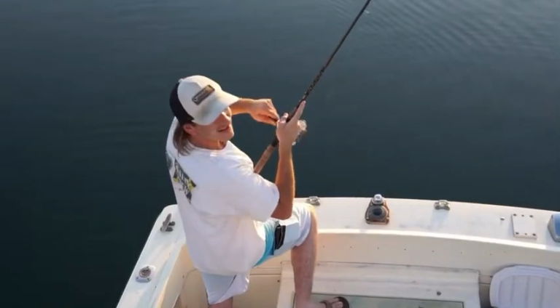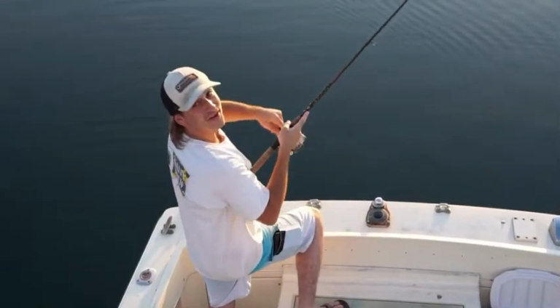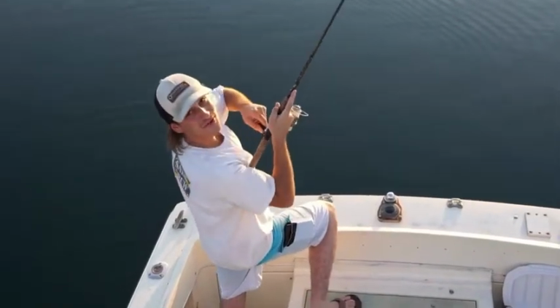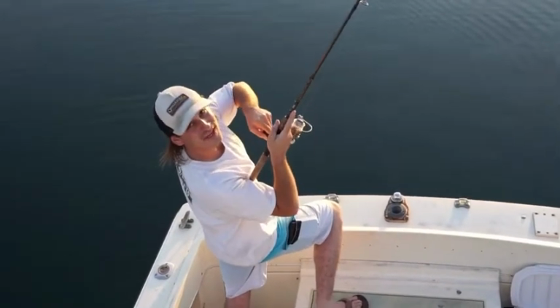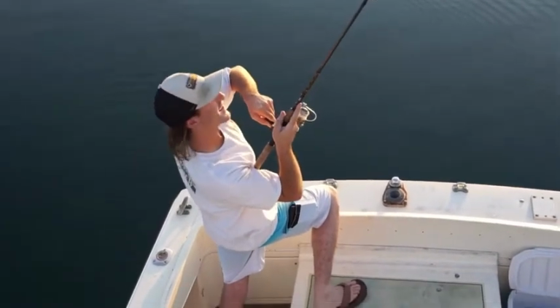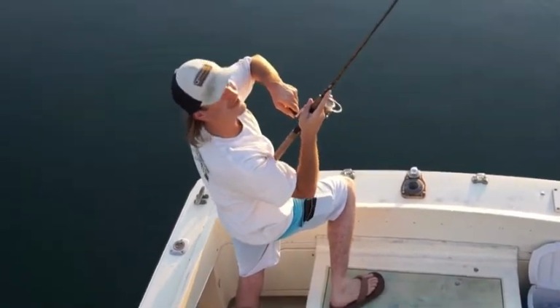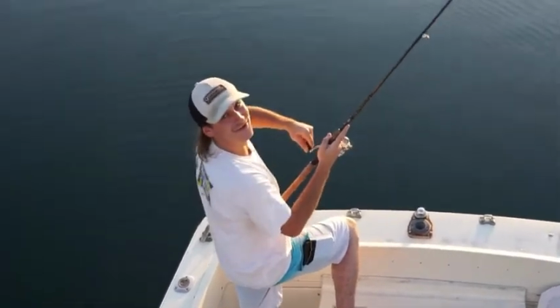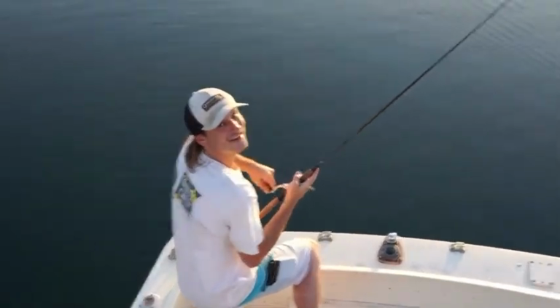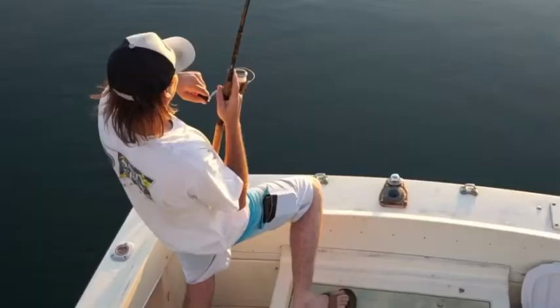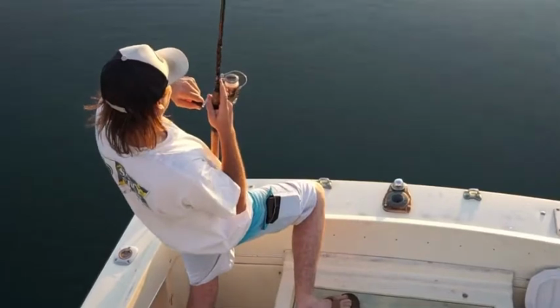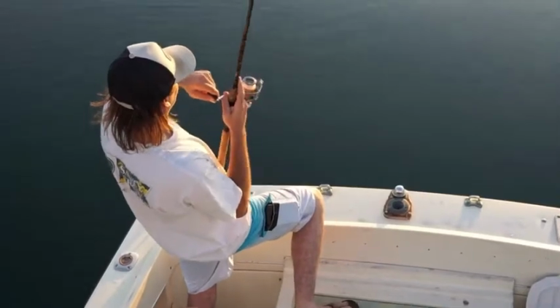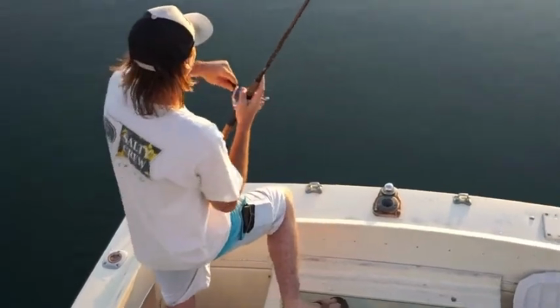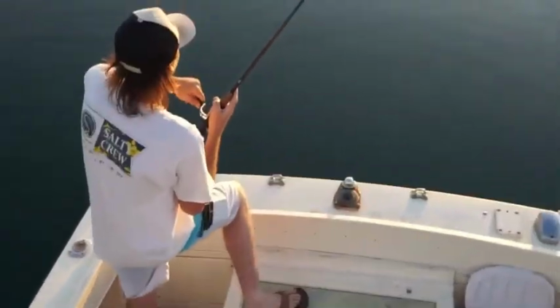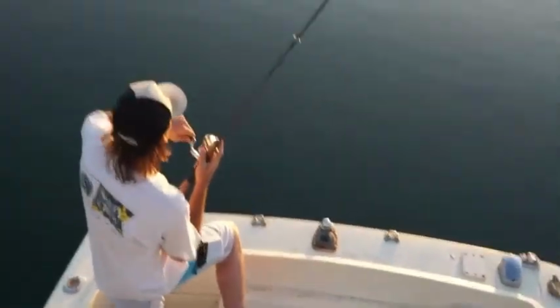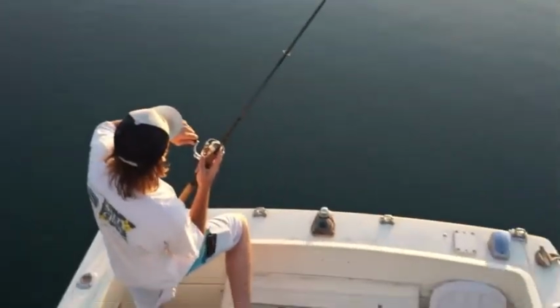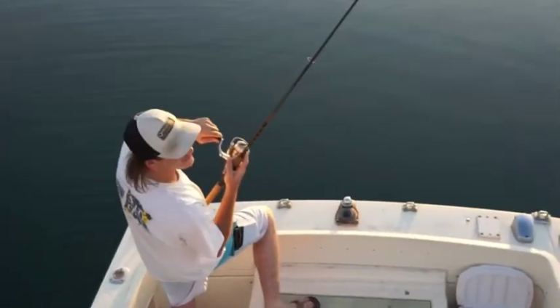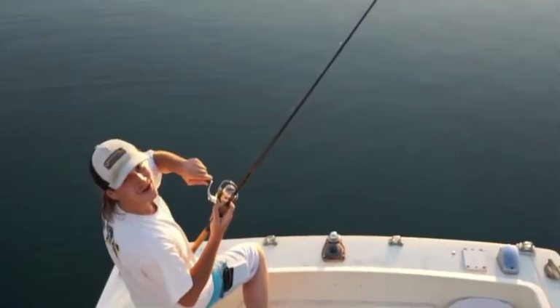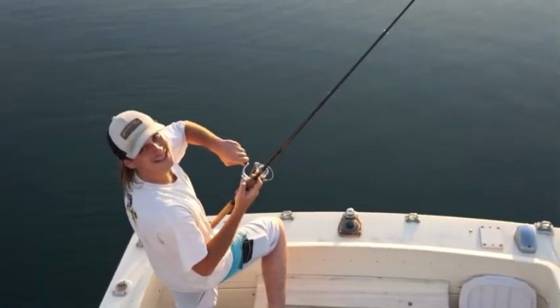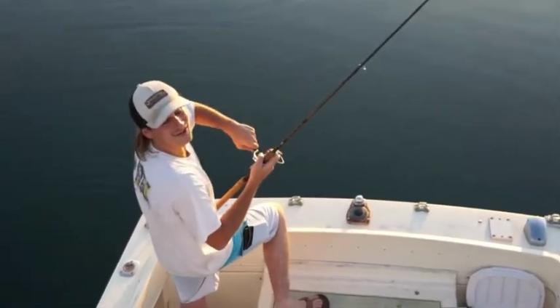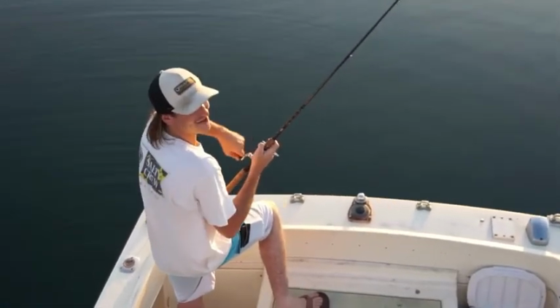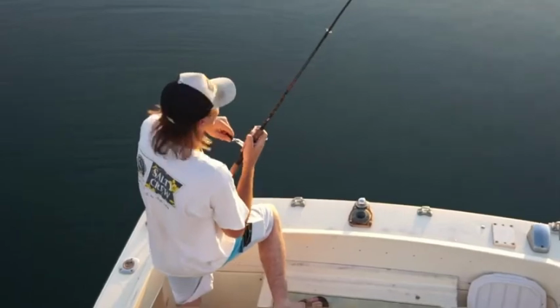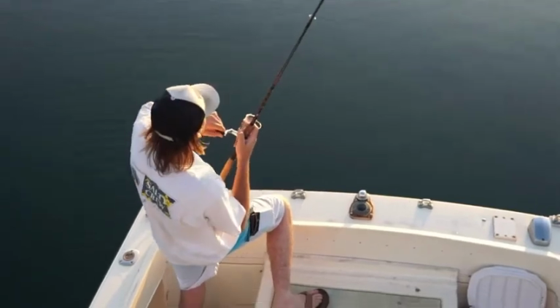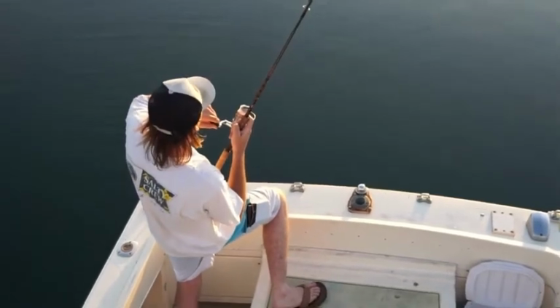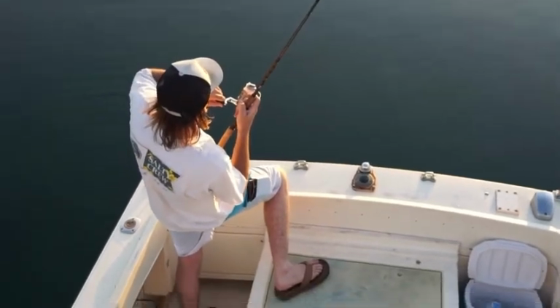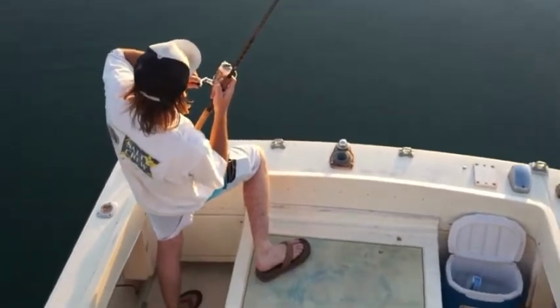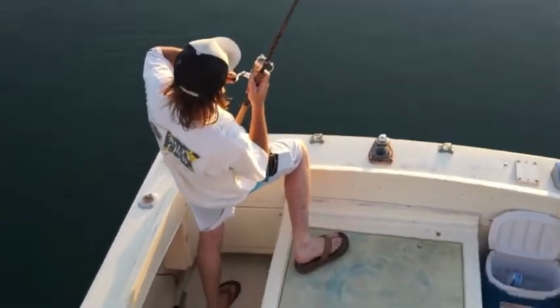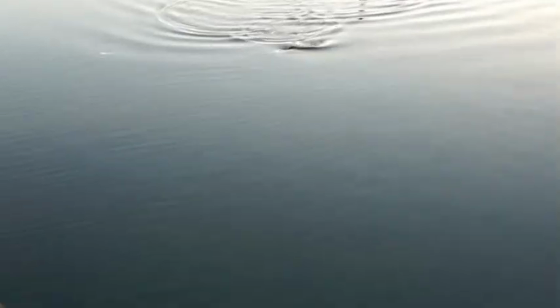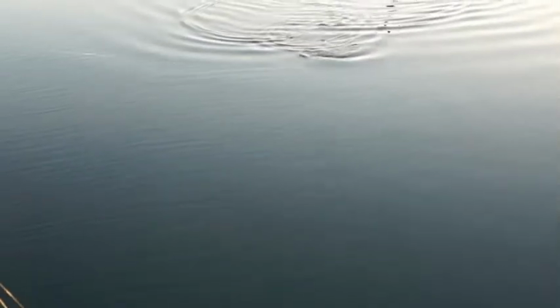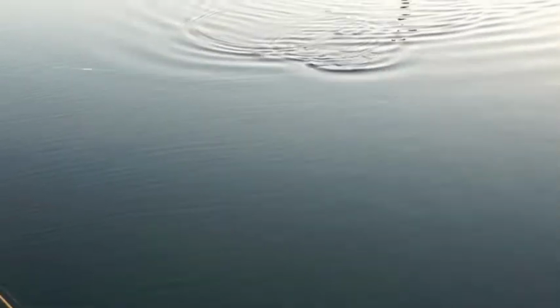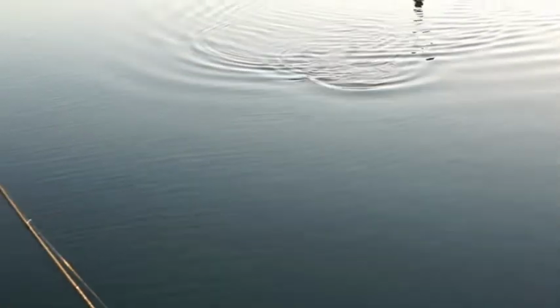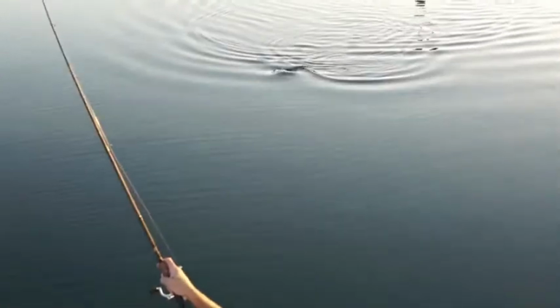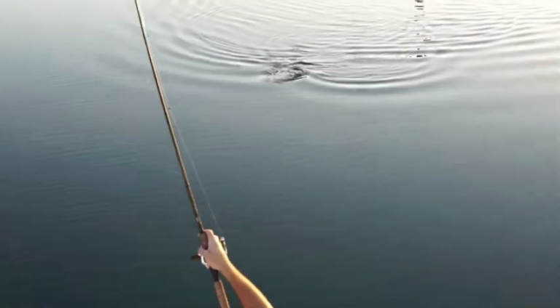I don't think I've fought one this big yet, feels like a good one. It's only eight pound test — we'll see how this goes. Damn, that's a good fish.